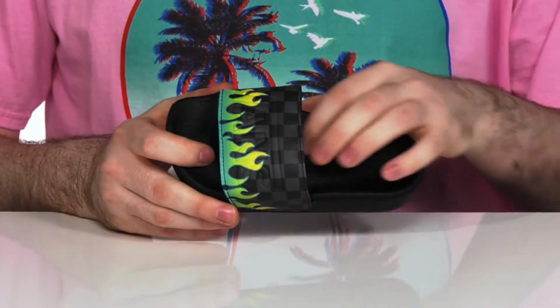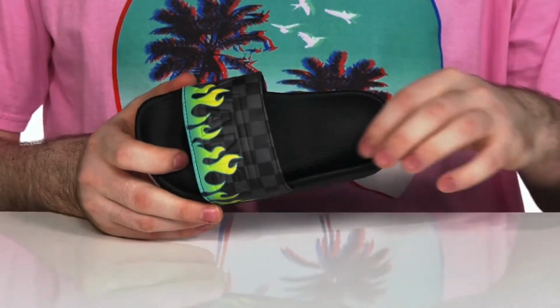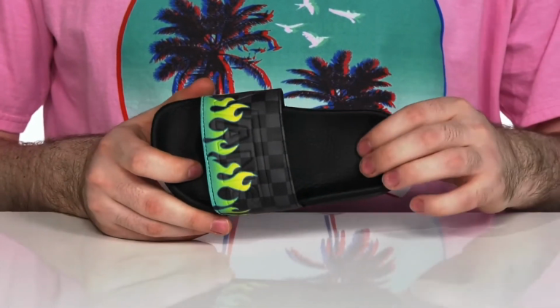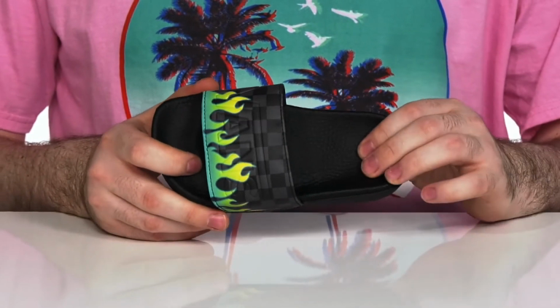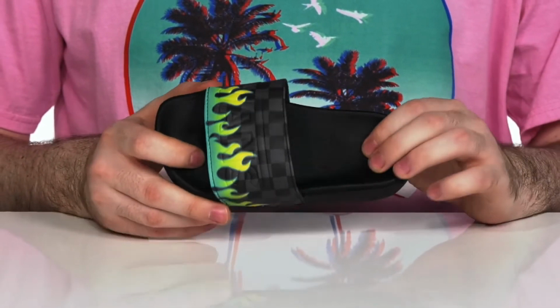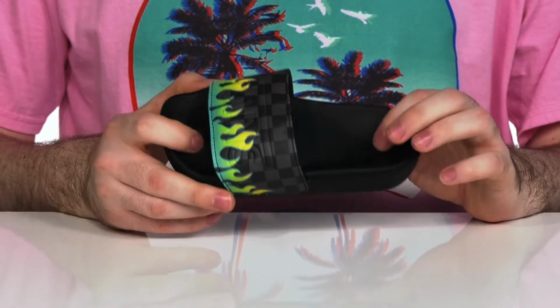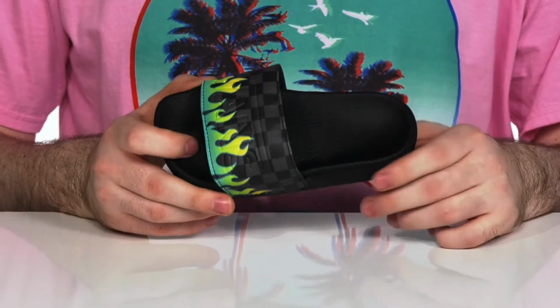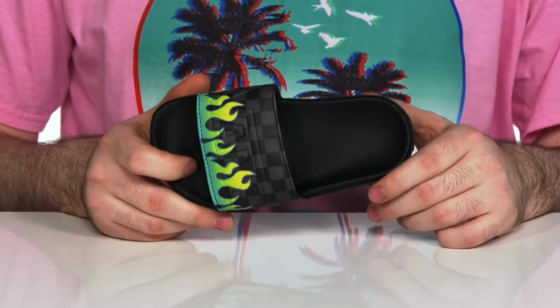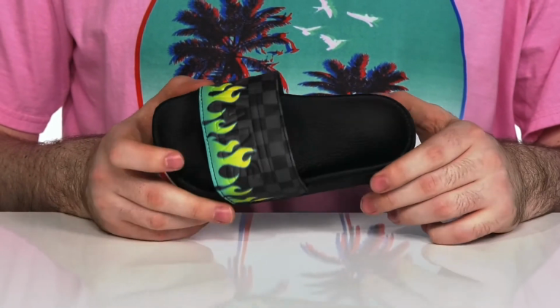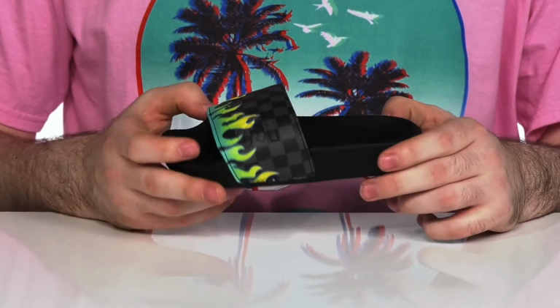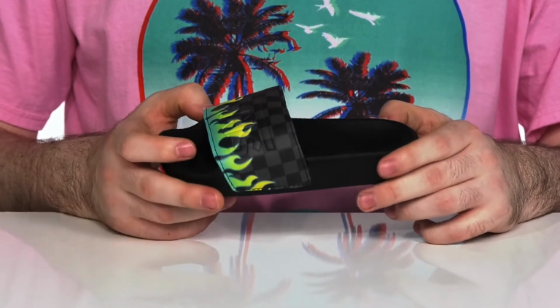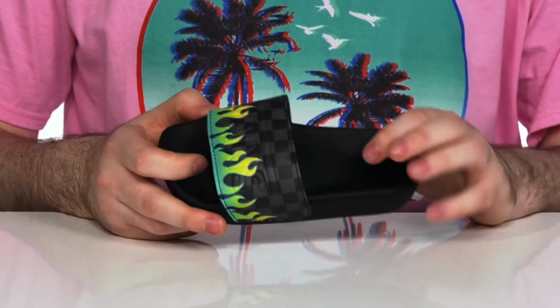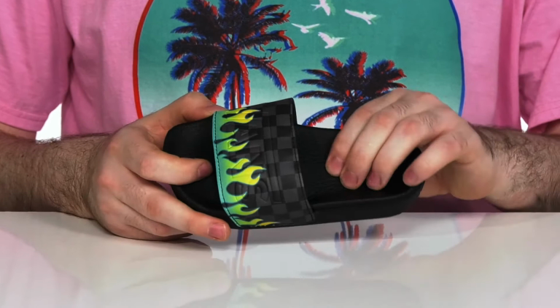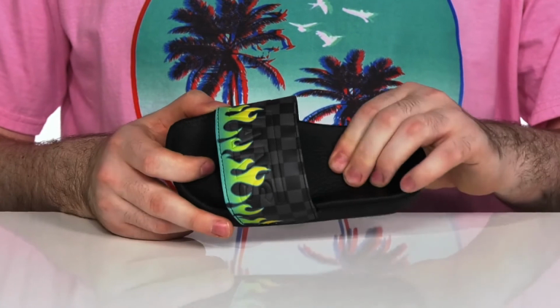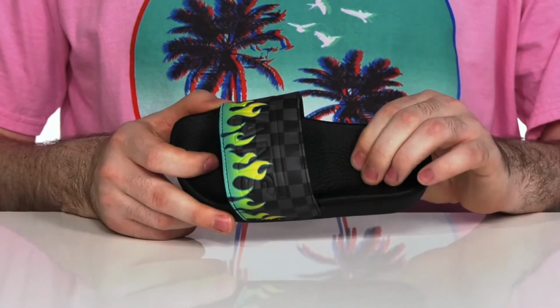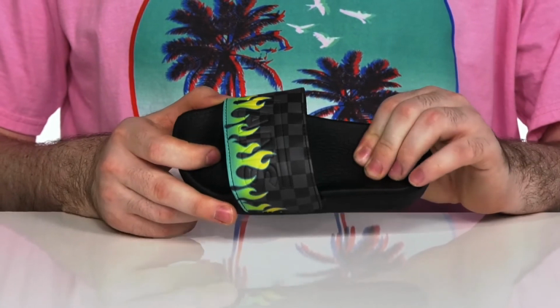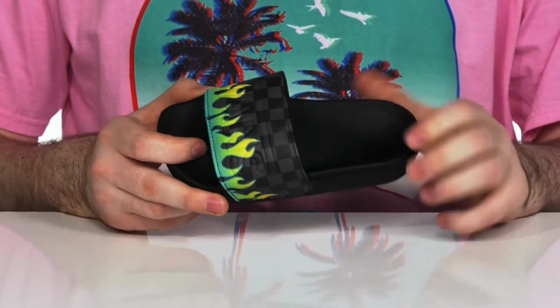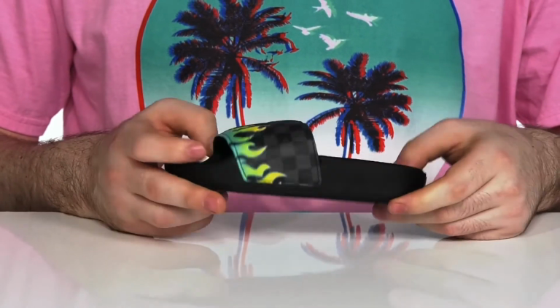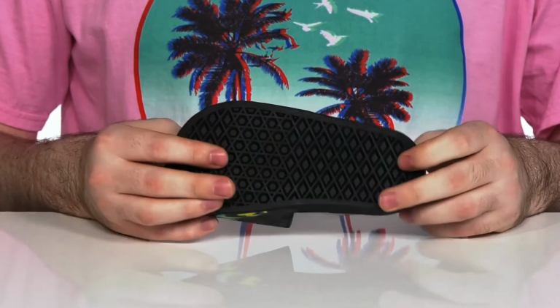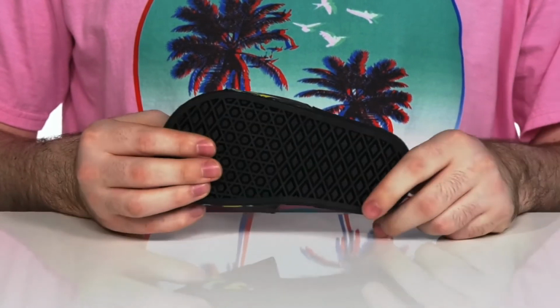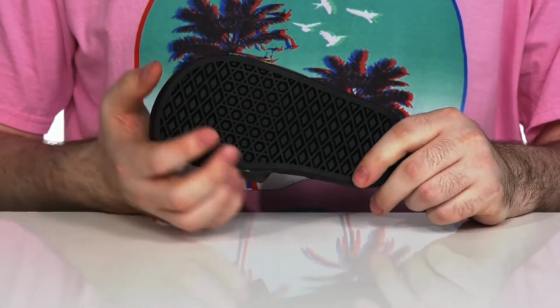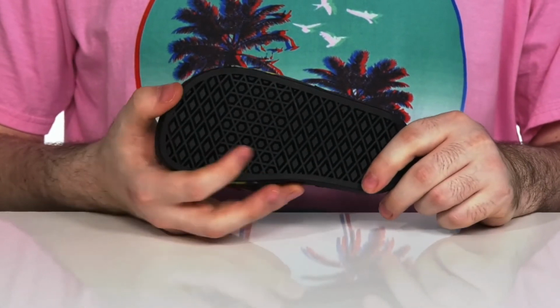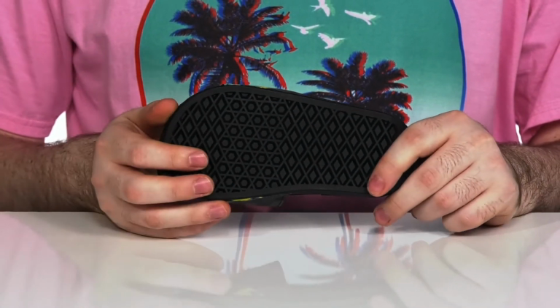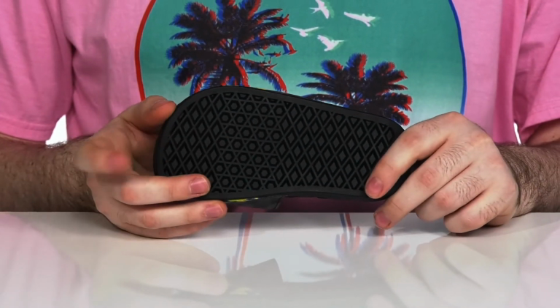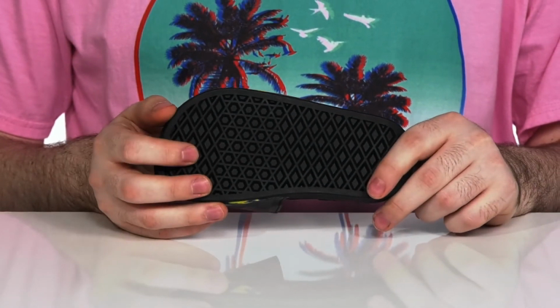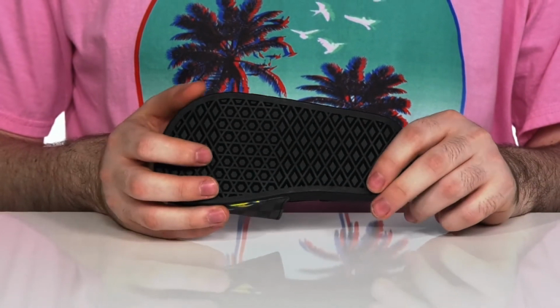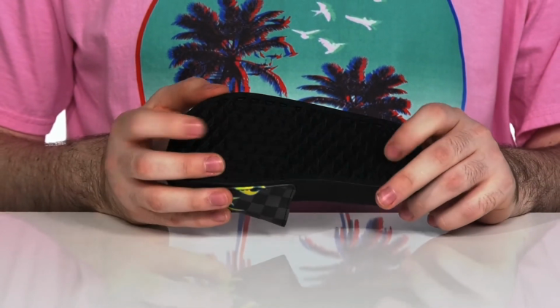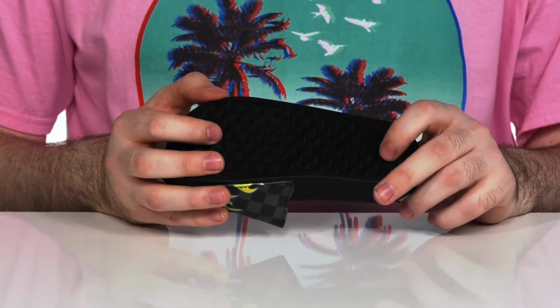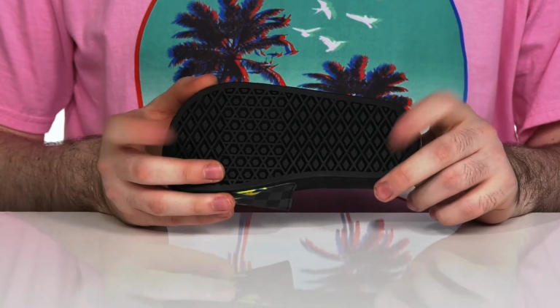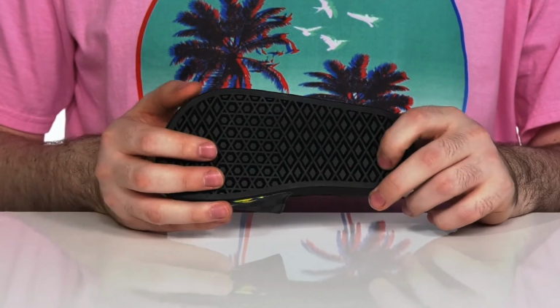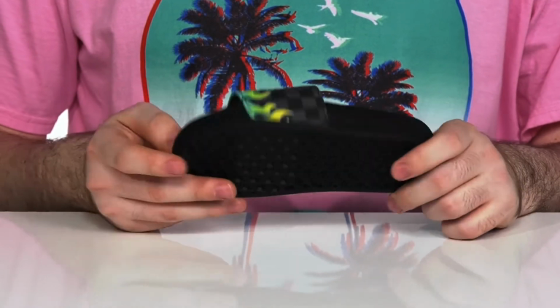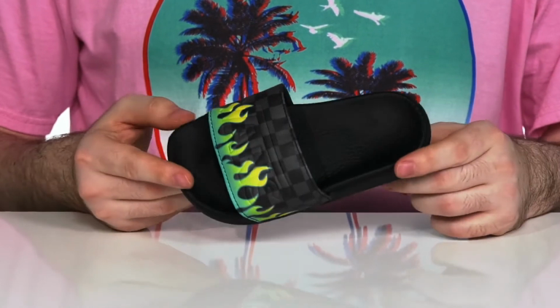The footbed is curved perfectly for their foot, so they're going to be very comfortable as they're walking around on that nice flexible foam. And of course, there's the waffle tread pattern outsole on the bottom to give them a great grip.